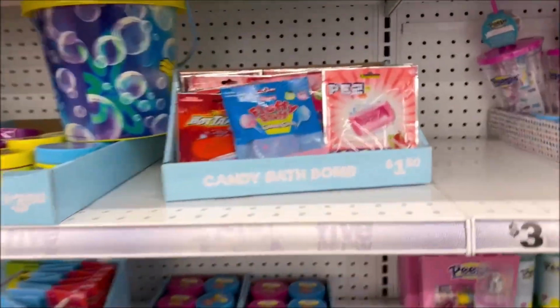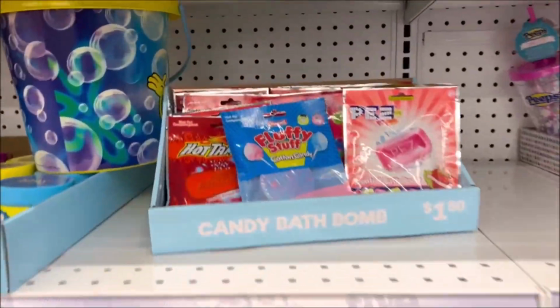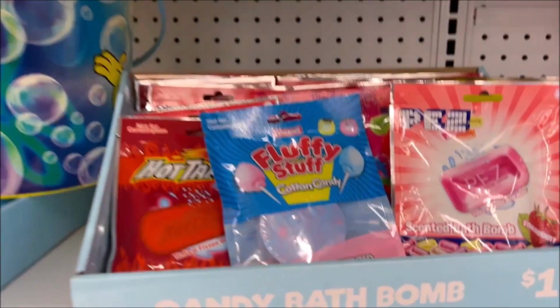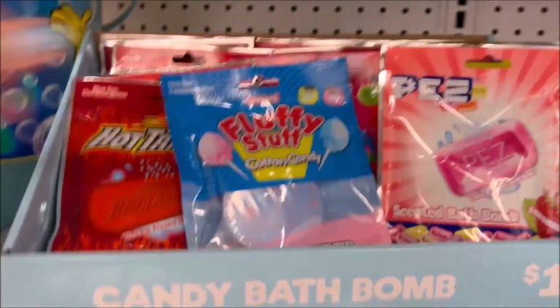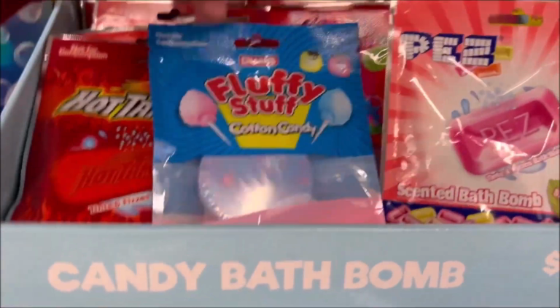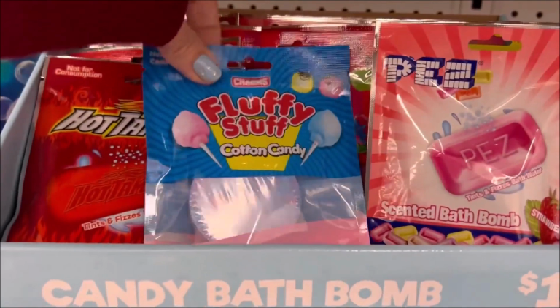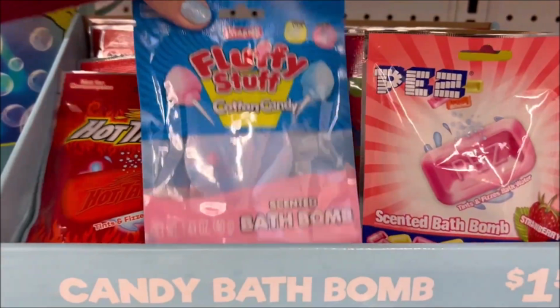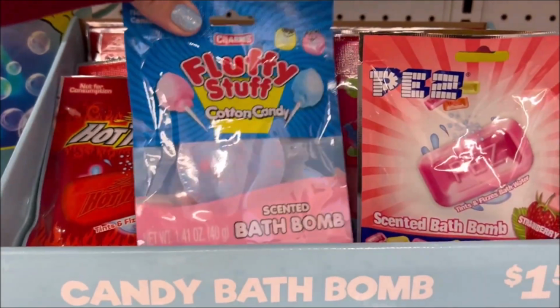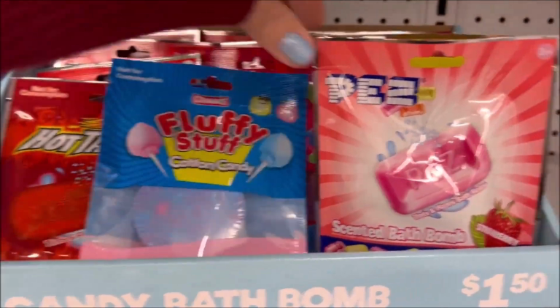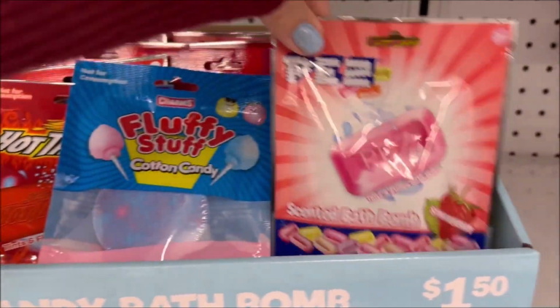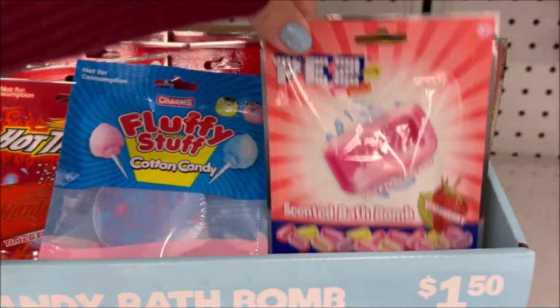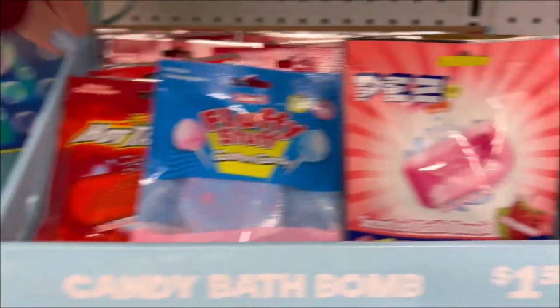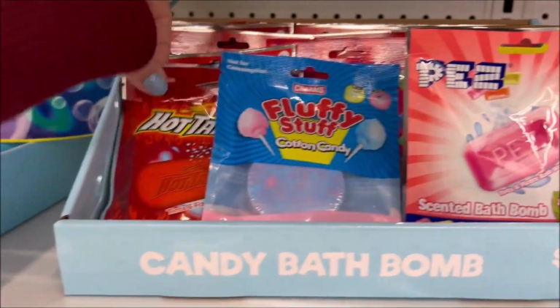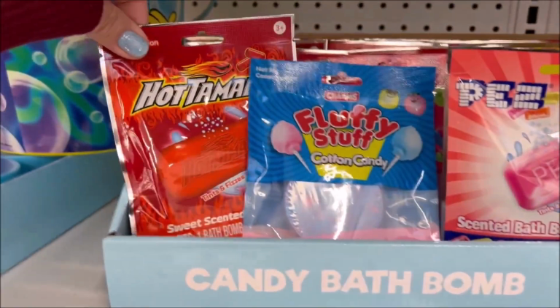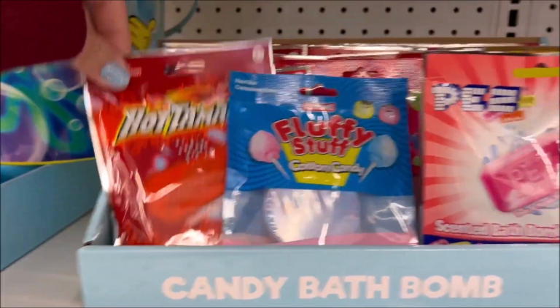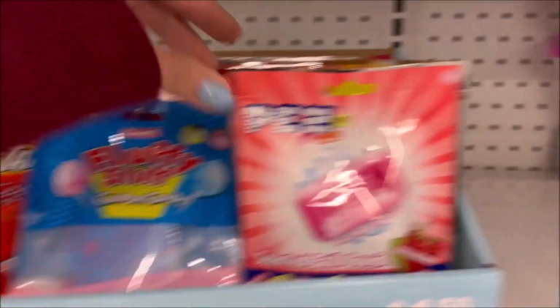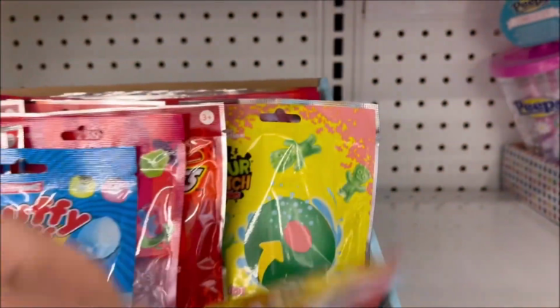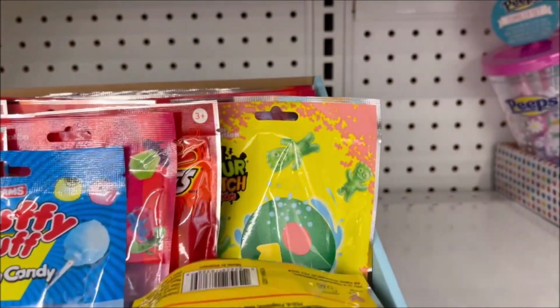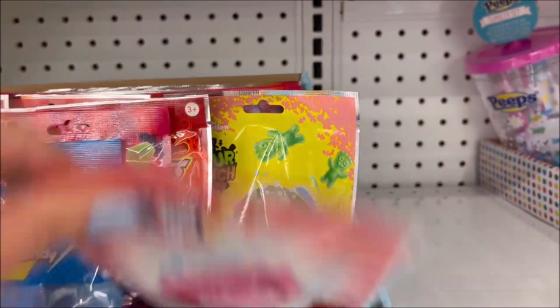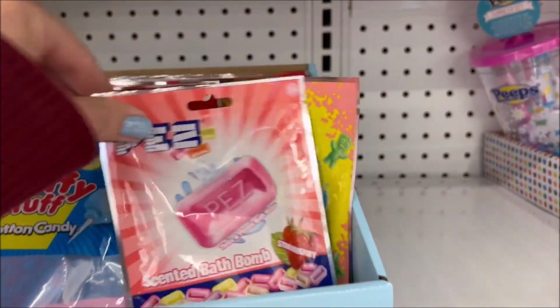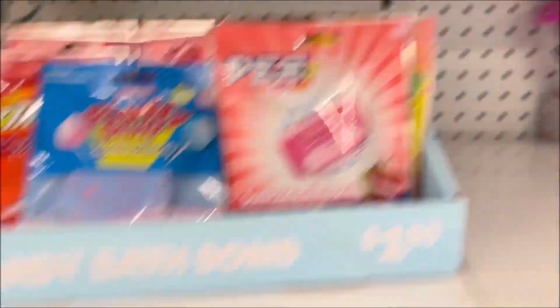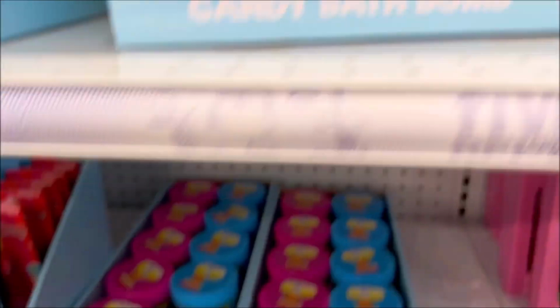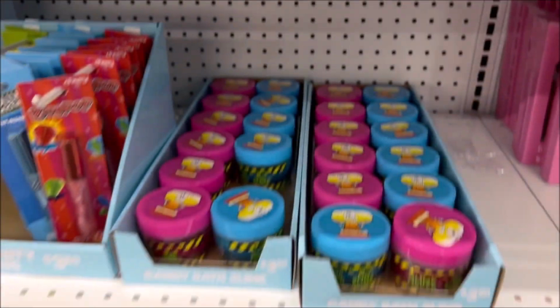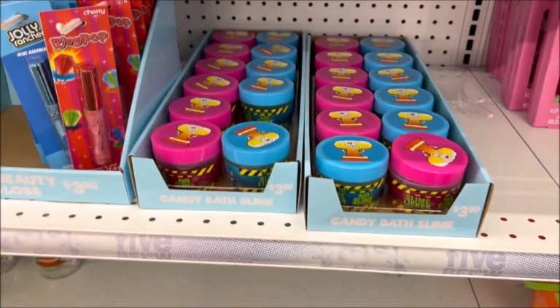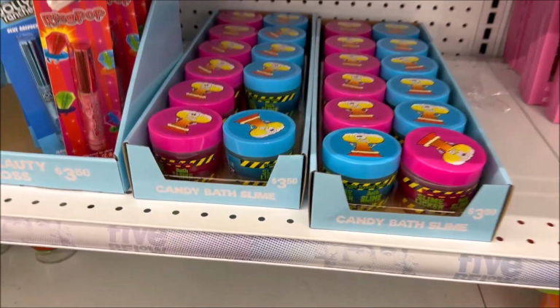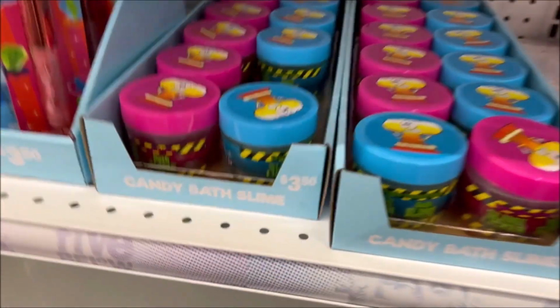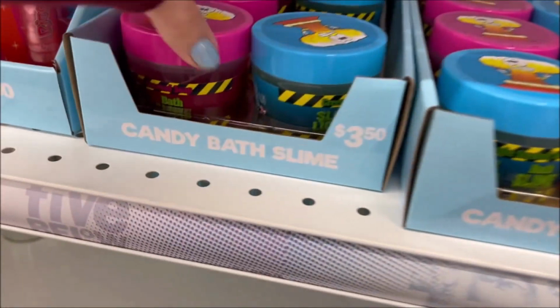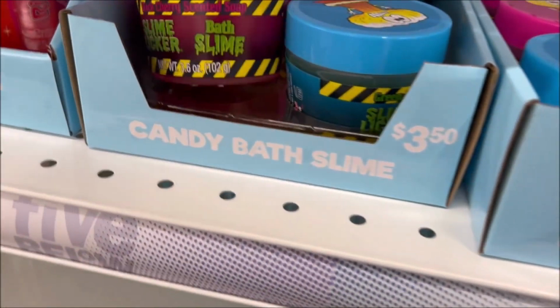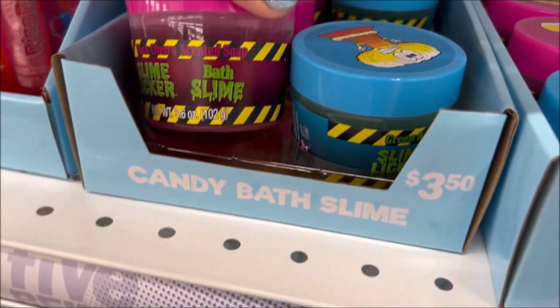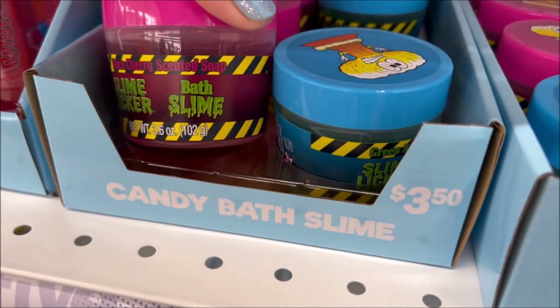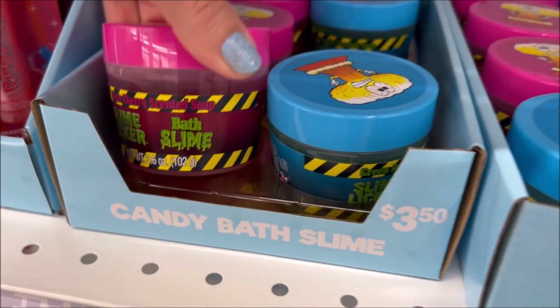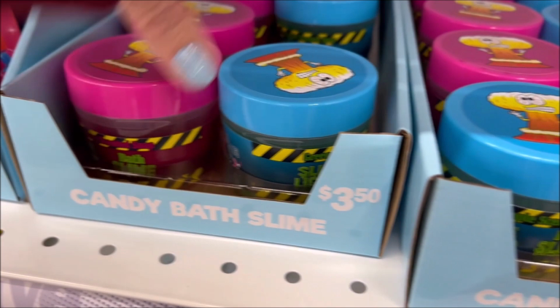I'm seeing a candy theme over here — we have some candy bath bombs for only $1.50, and hot tamale candy, Pez, and Sour Patch Kids down below.